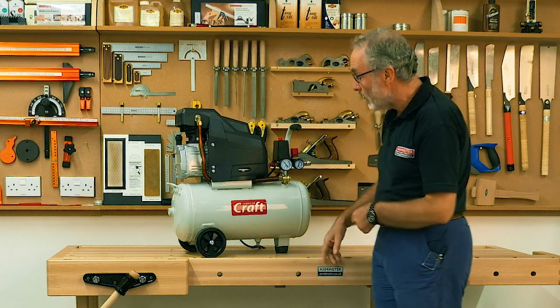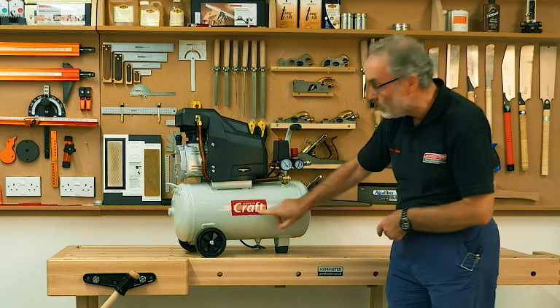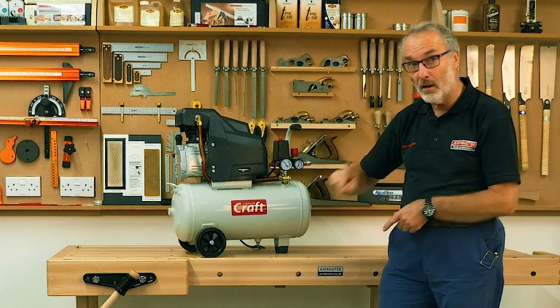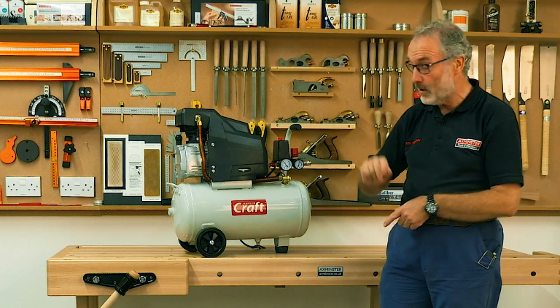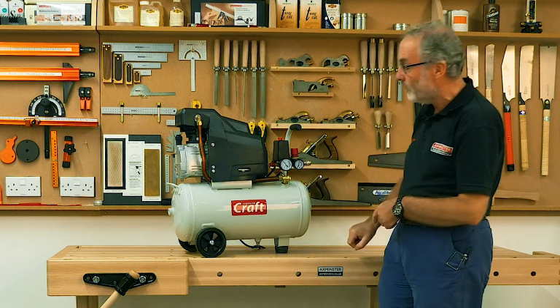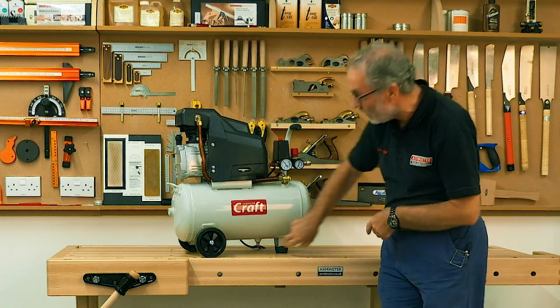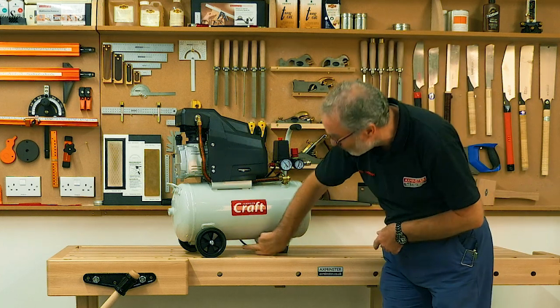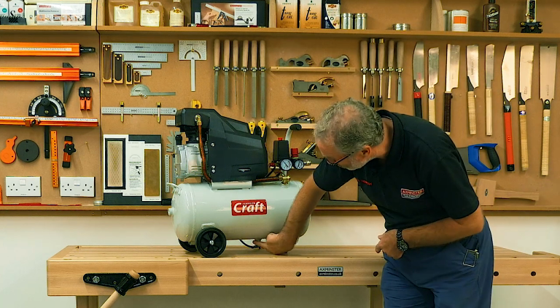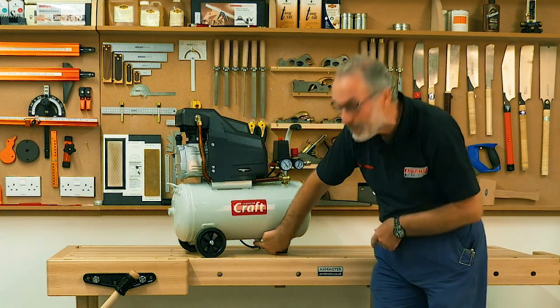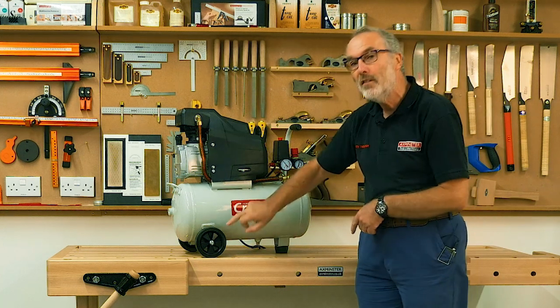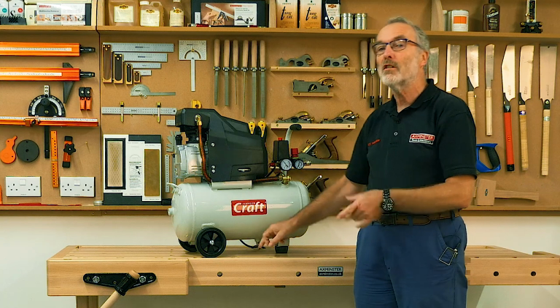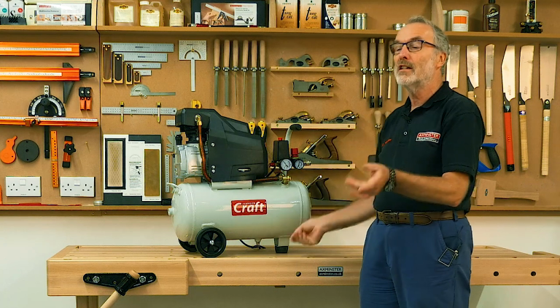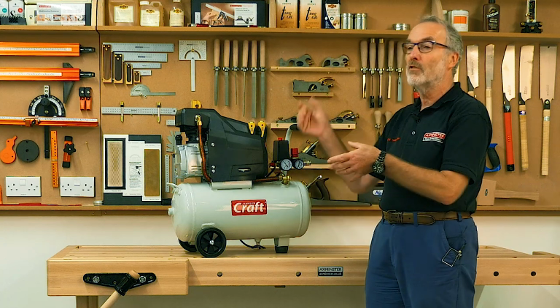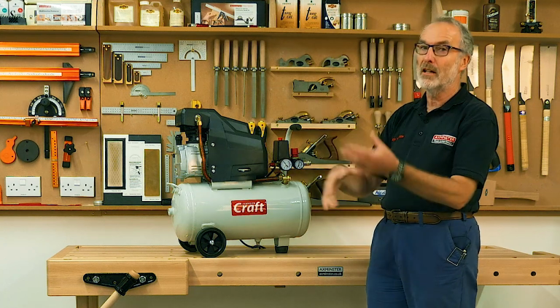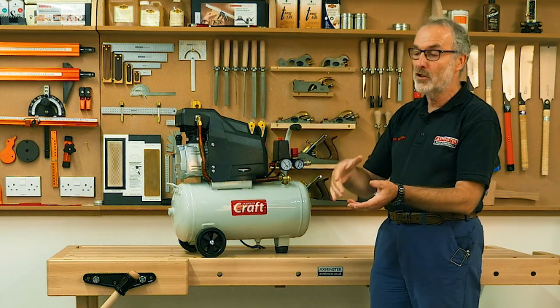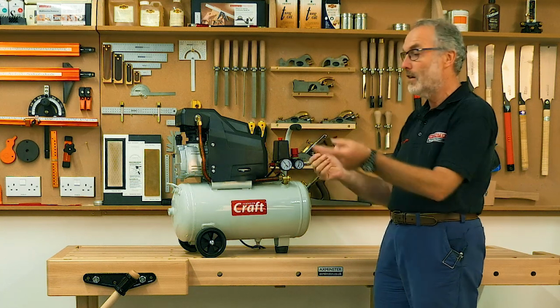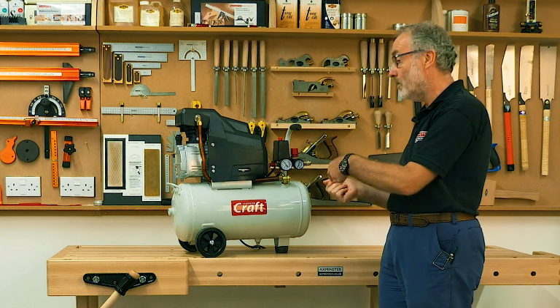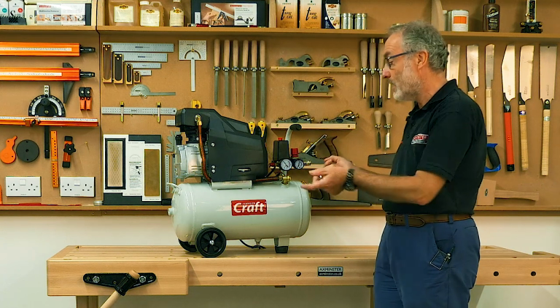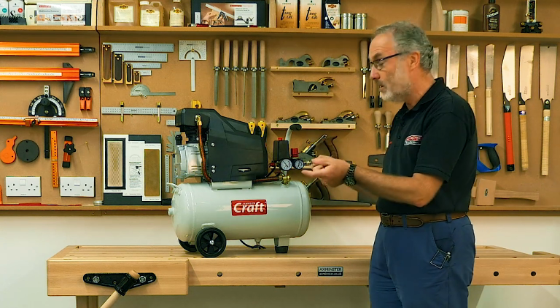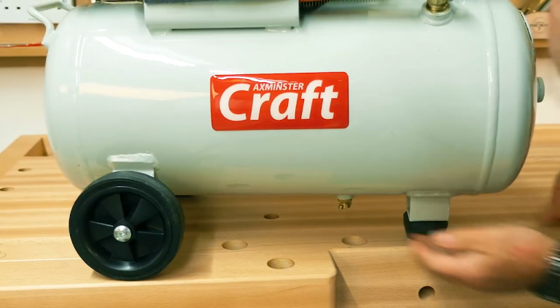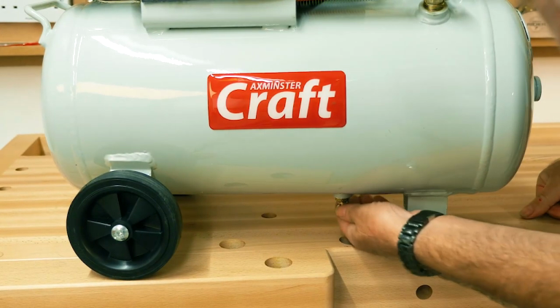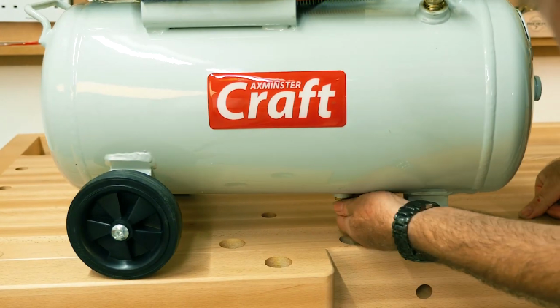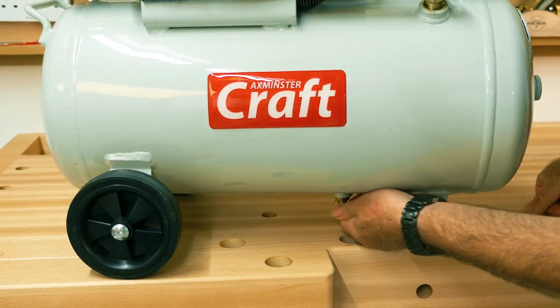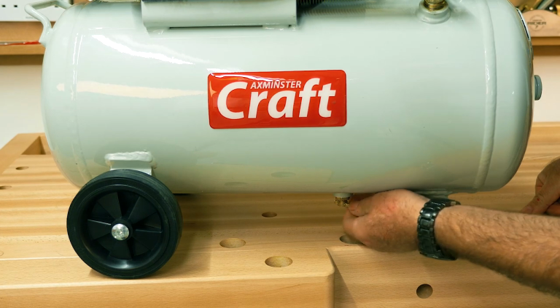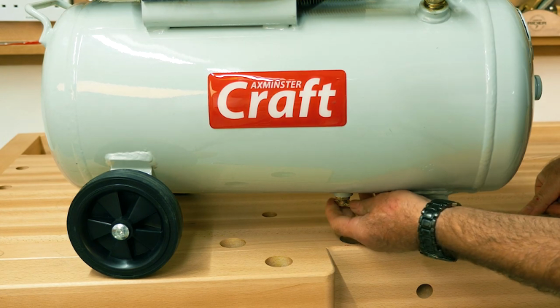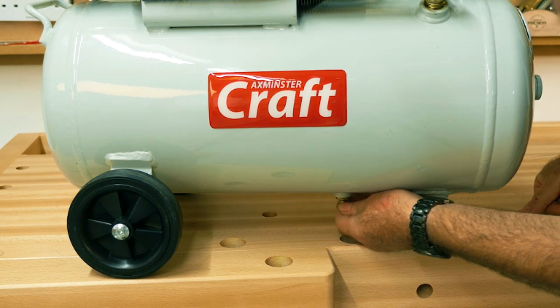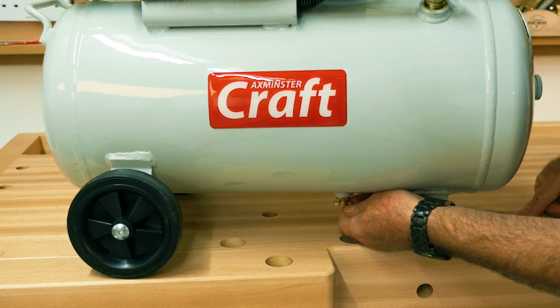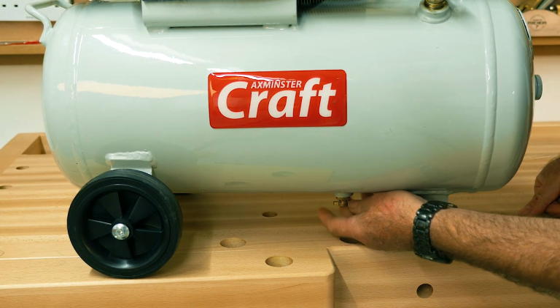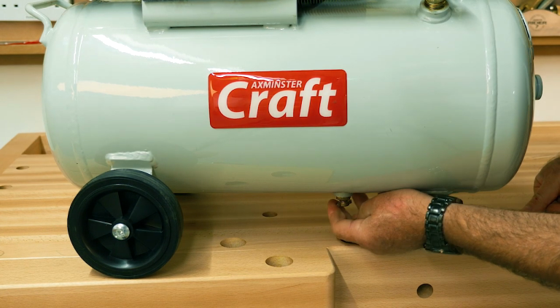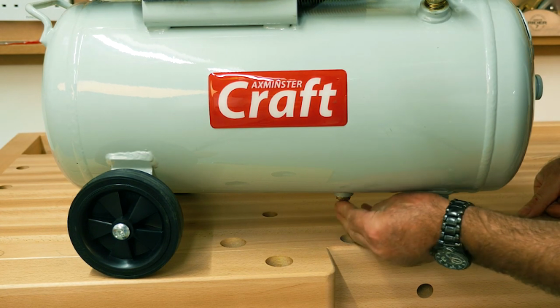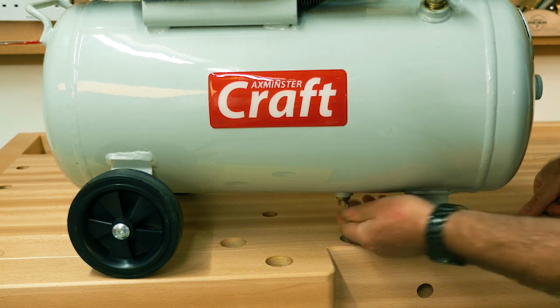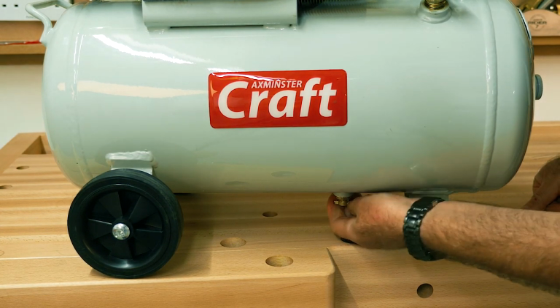An important but often overlooked feature is a moisture trap, because compressed air will separate the moisture and you need to get rid of that. So they've got a decent little brass moisture release trap underneath.